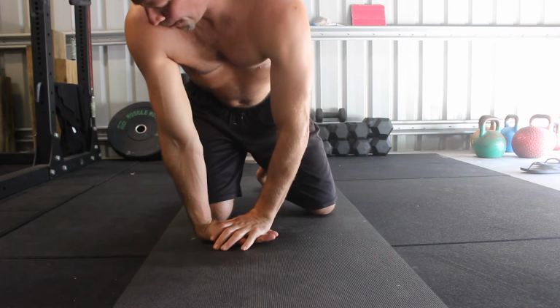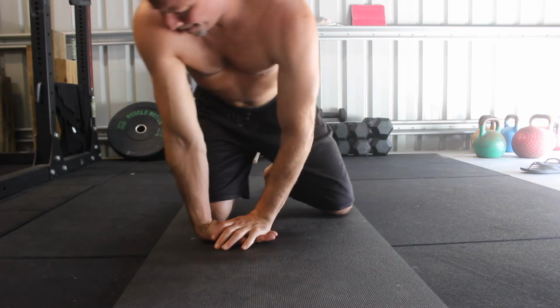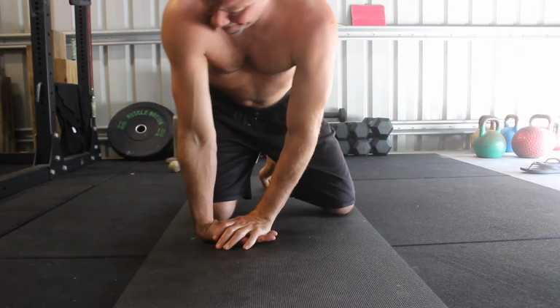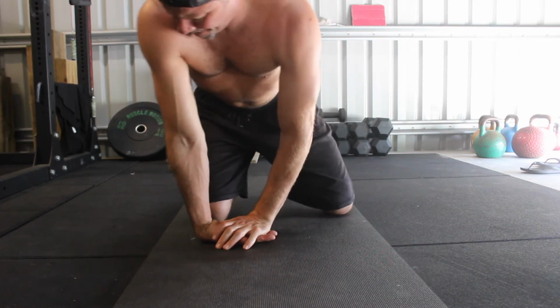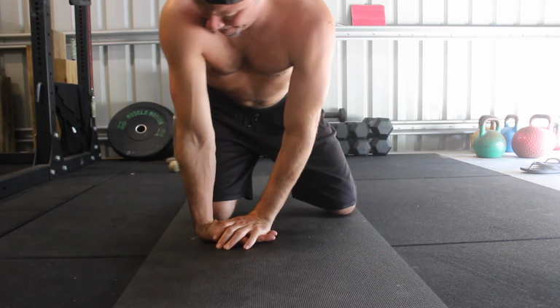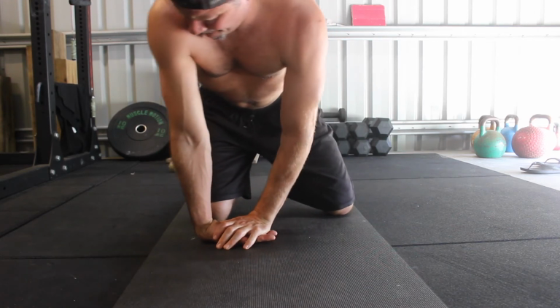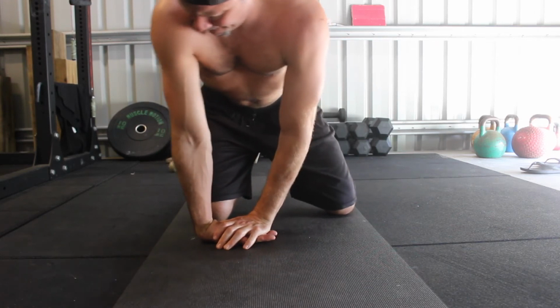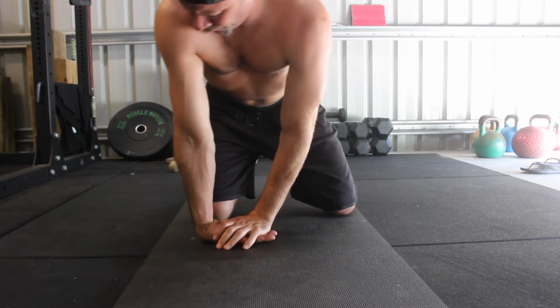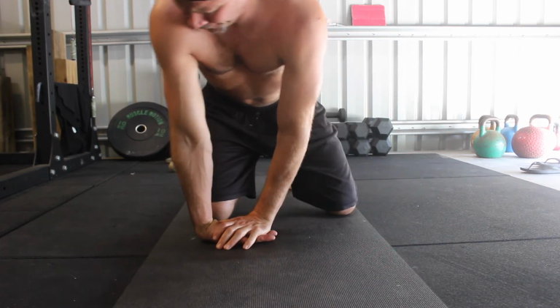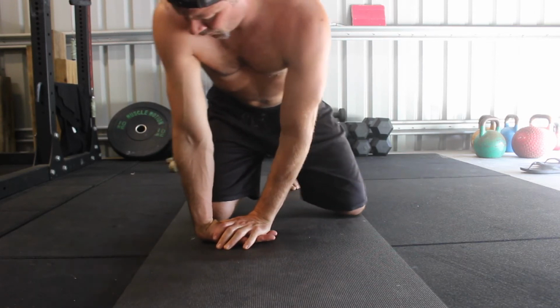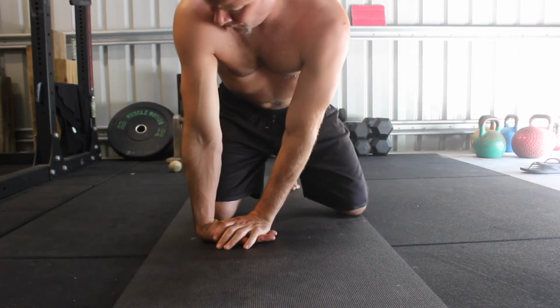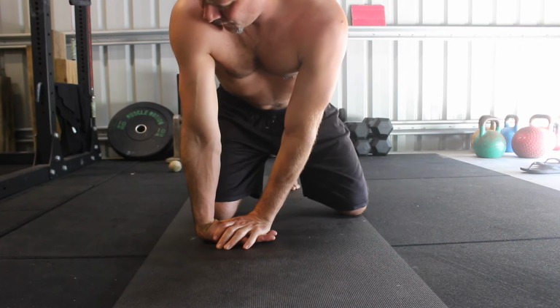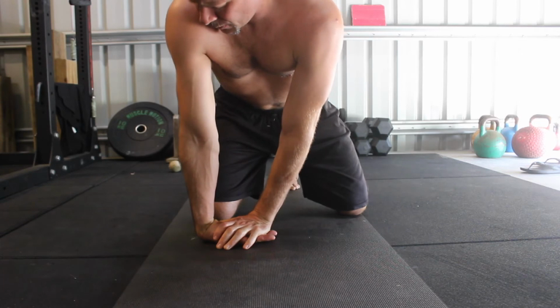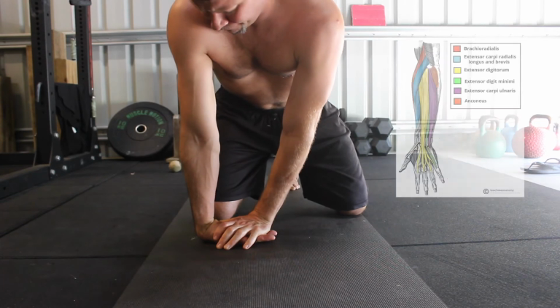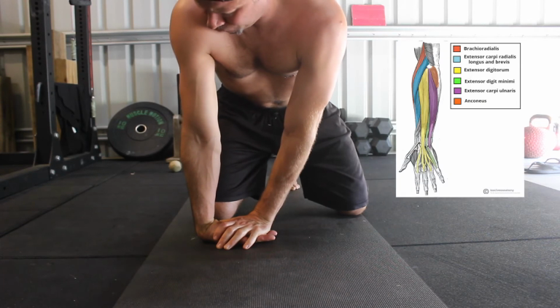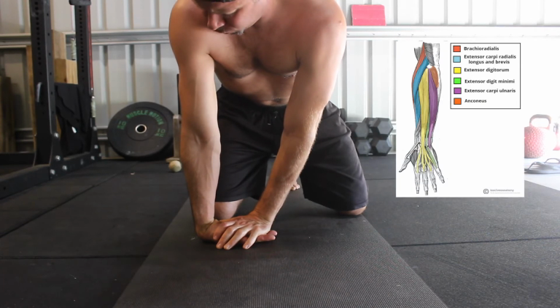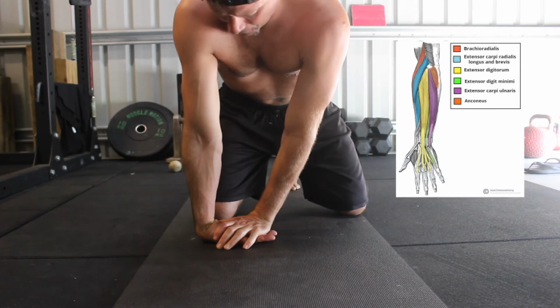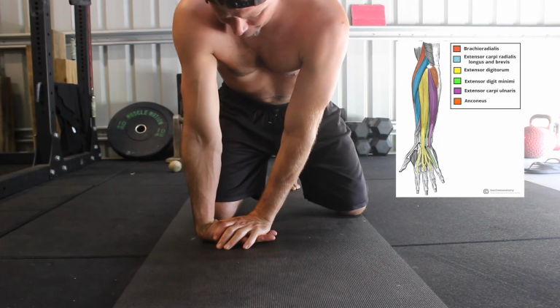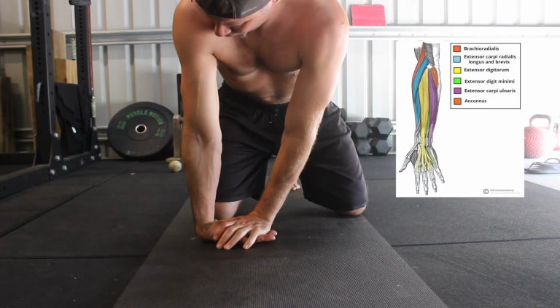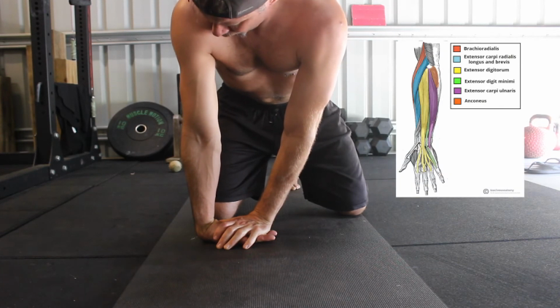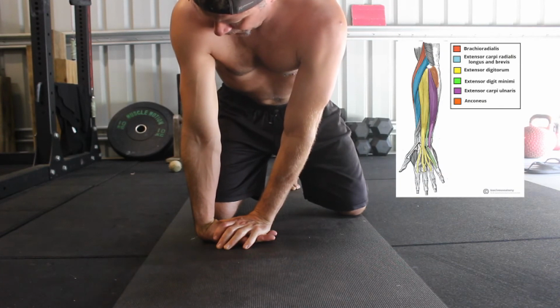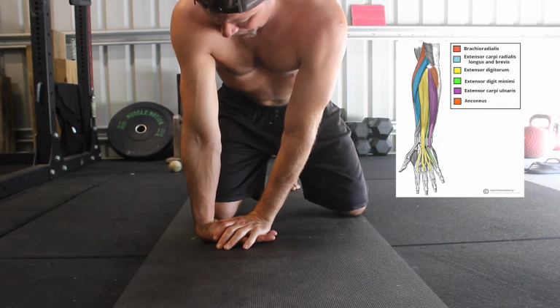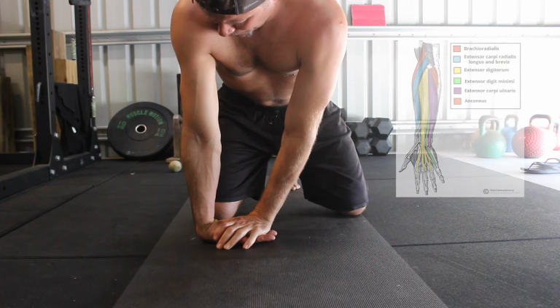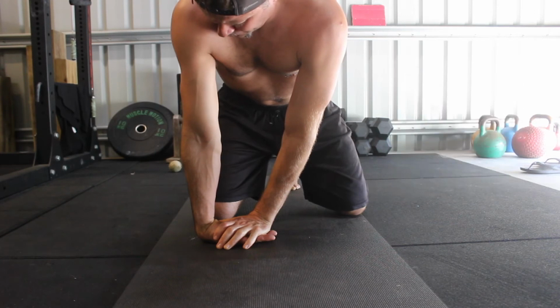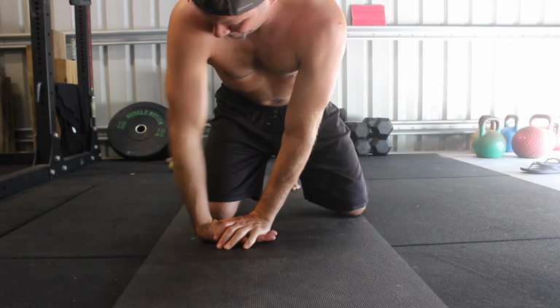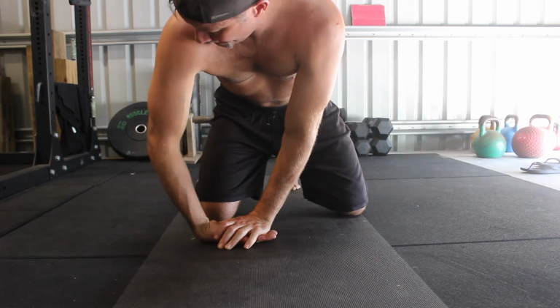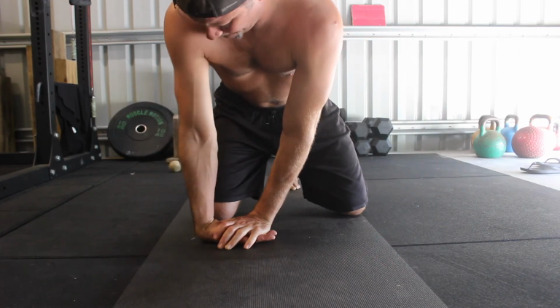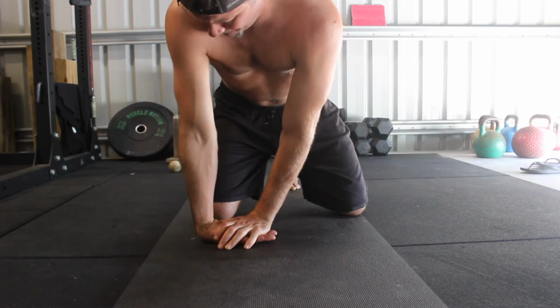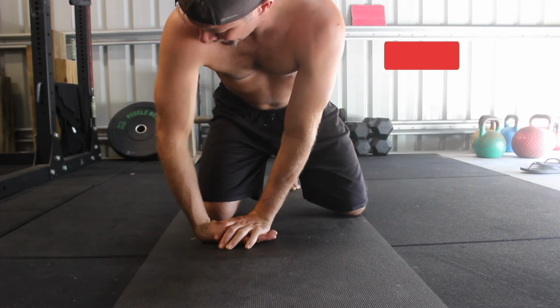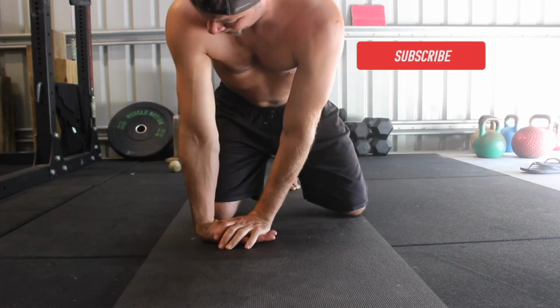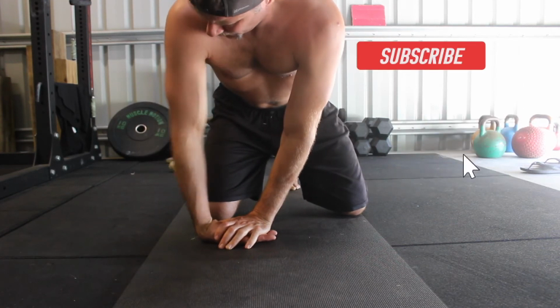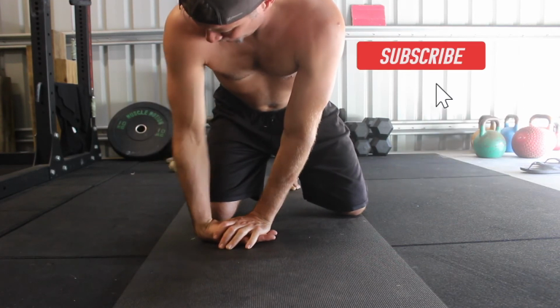One possible cause is tight forearm muscles, specifically the wrist extensors. This neat little wrist extensor stretch is a helpful drill to assess and increase your false grip capacity.